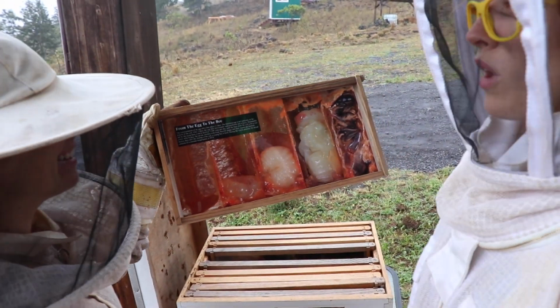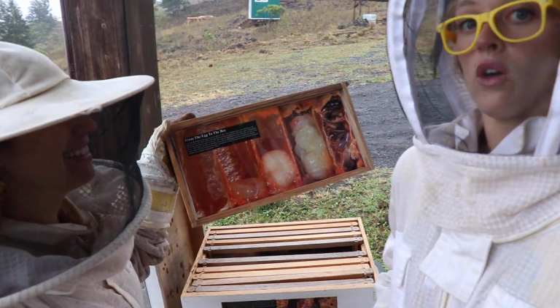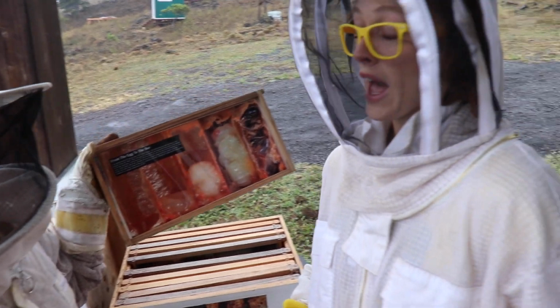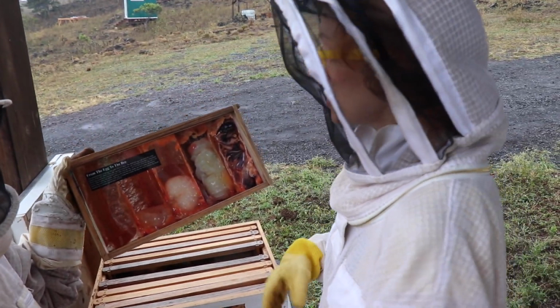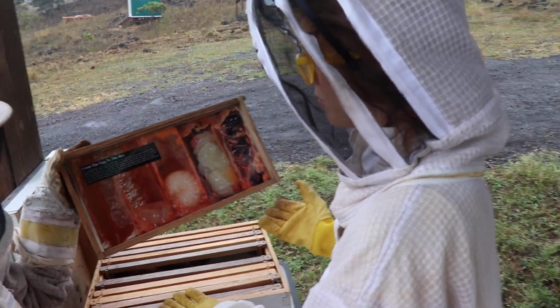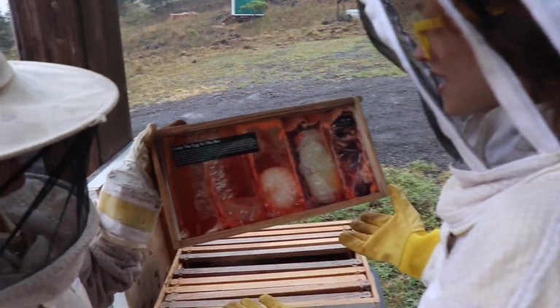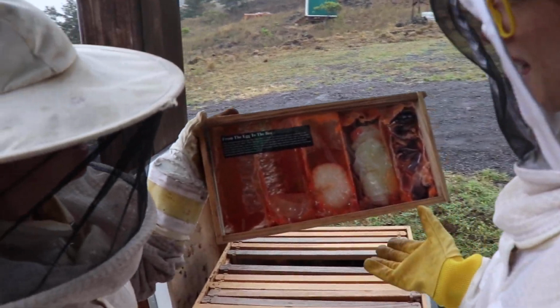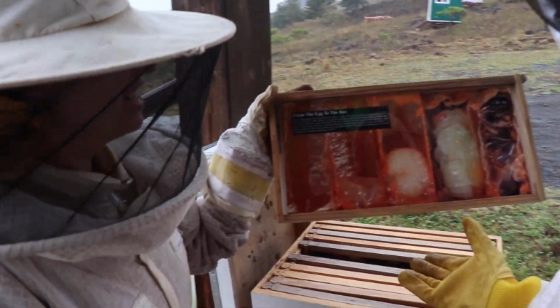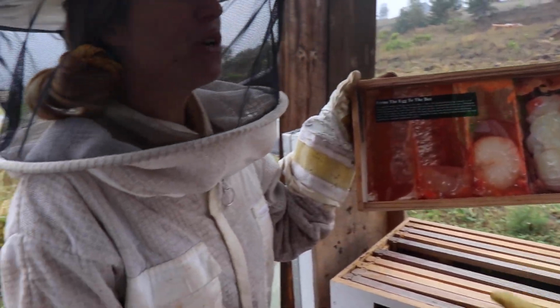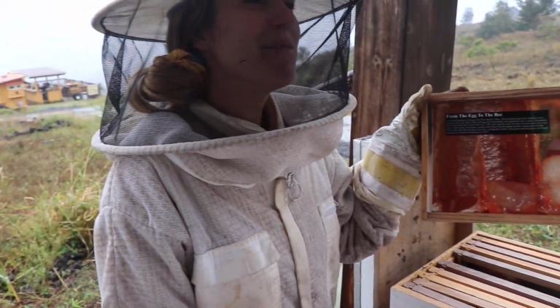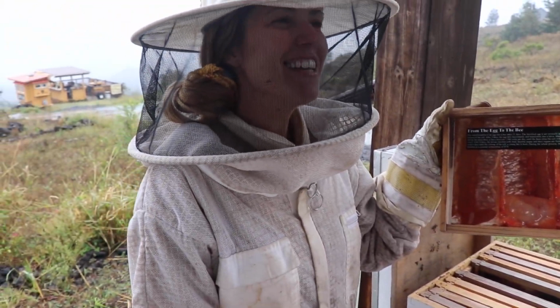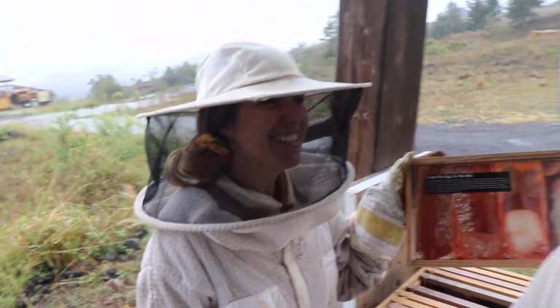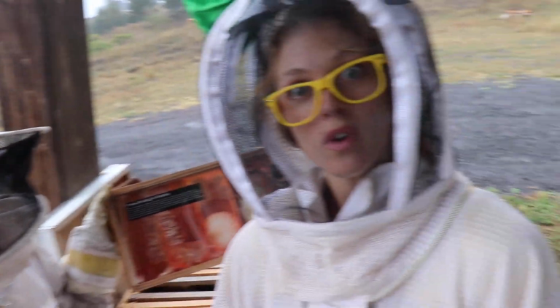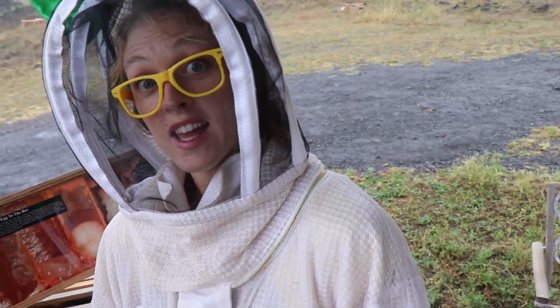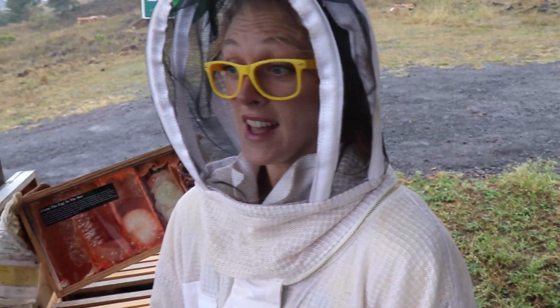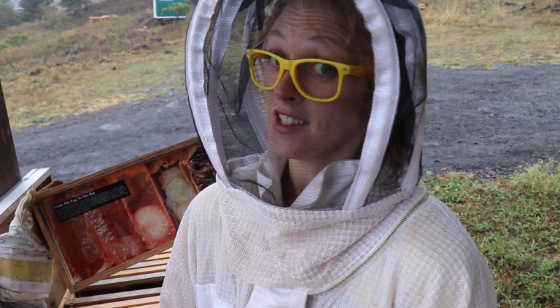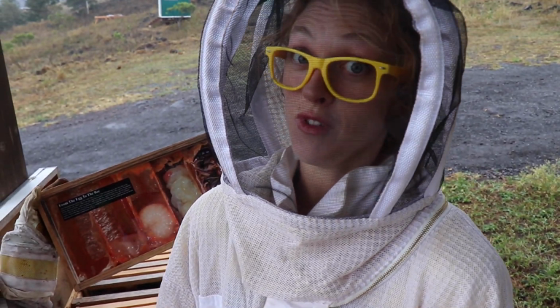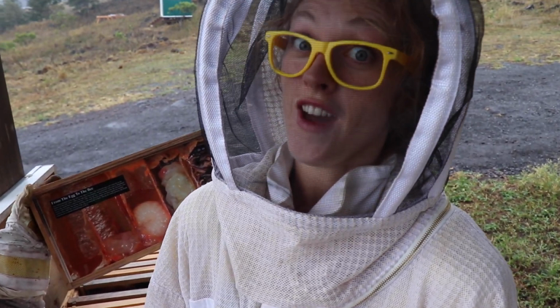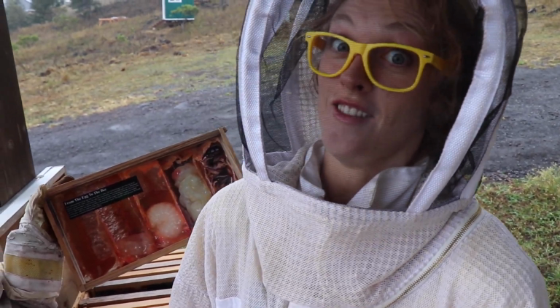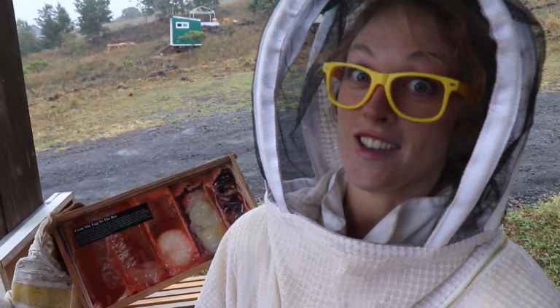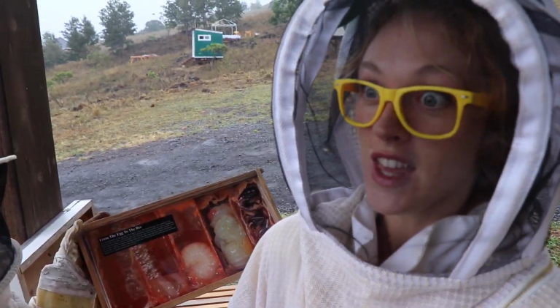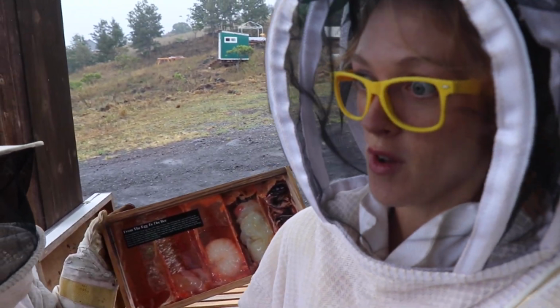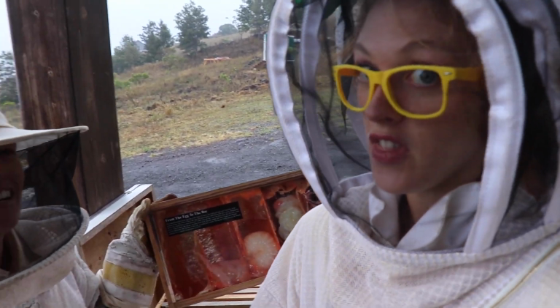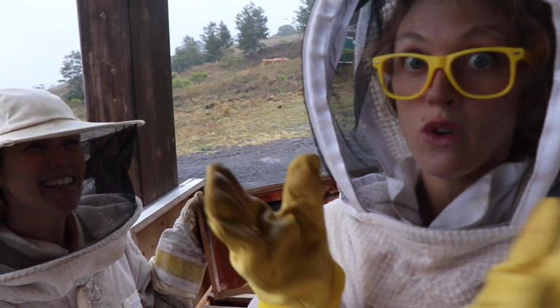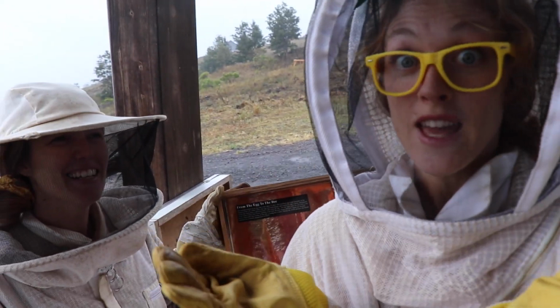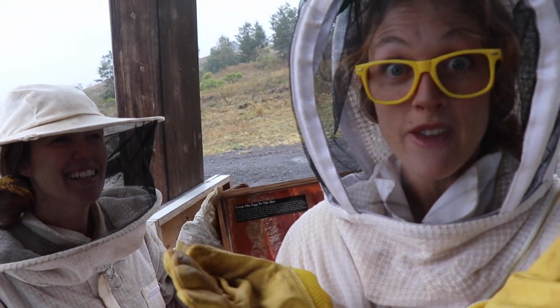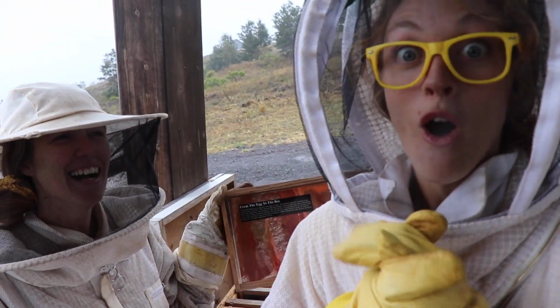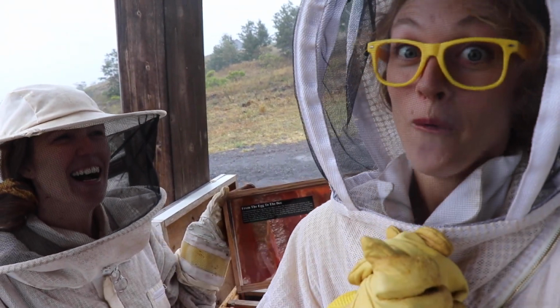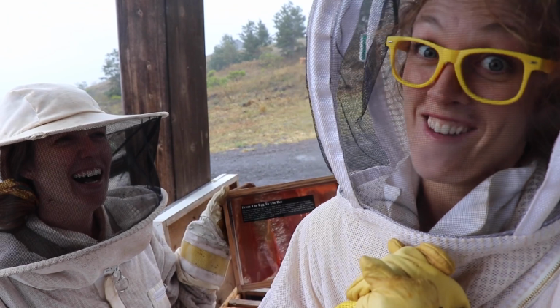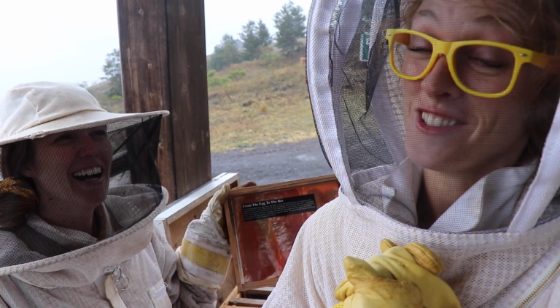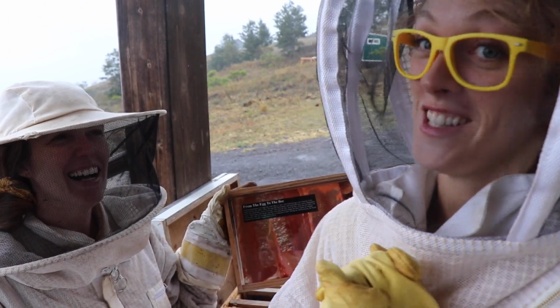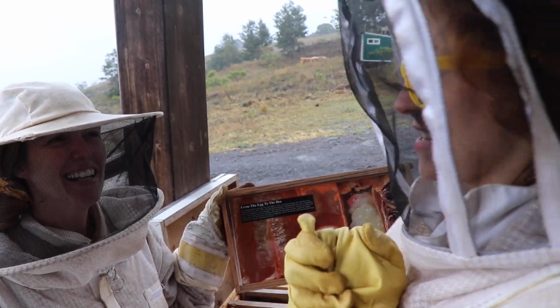So how long does that process take? This is a 21-day process. 21 days — that's actually pretty fast, if you ask me. From nothing to a baby bee. That's really special.